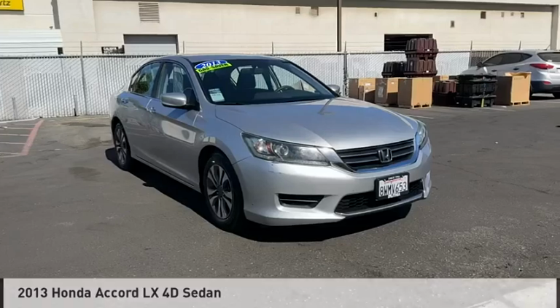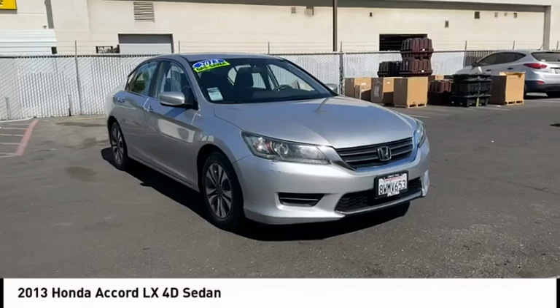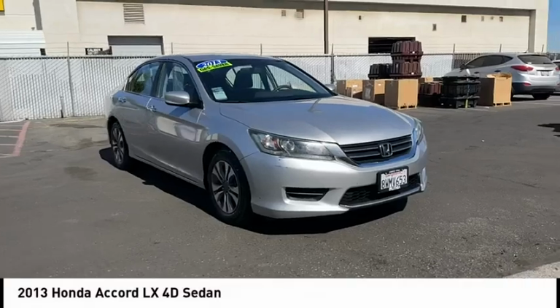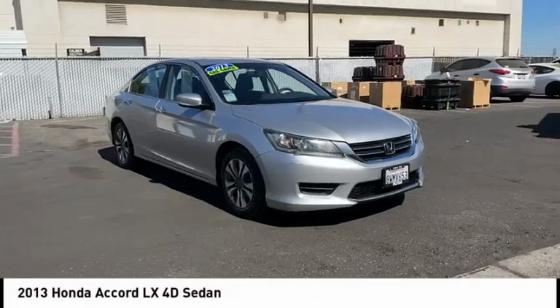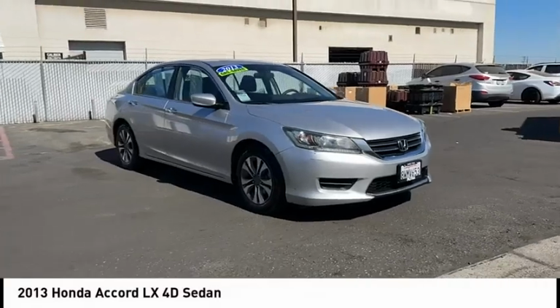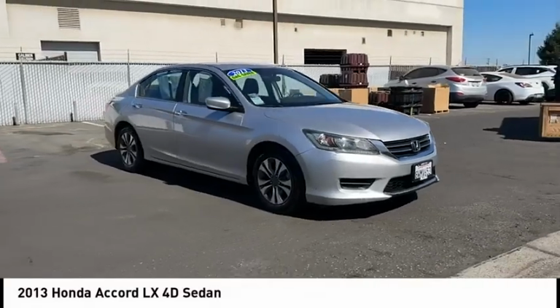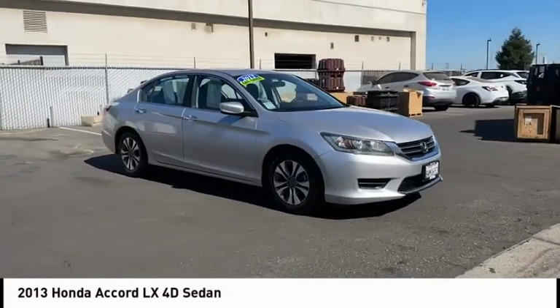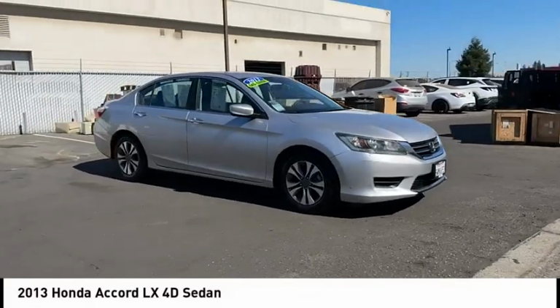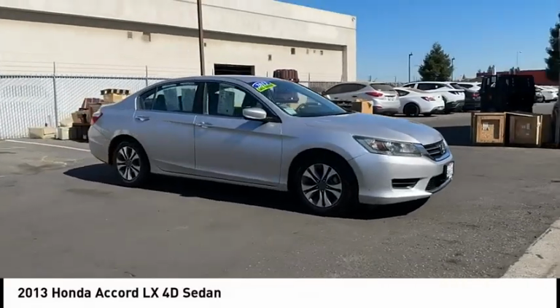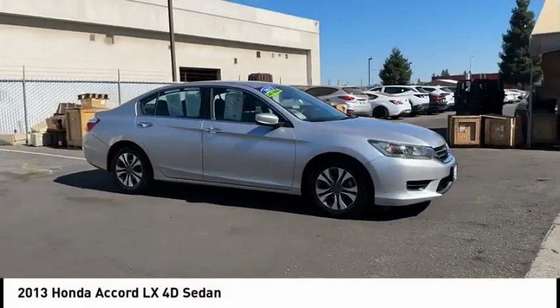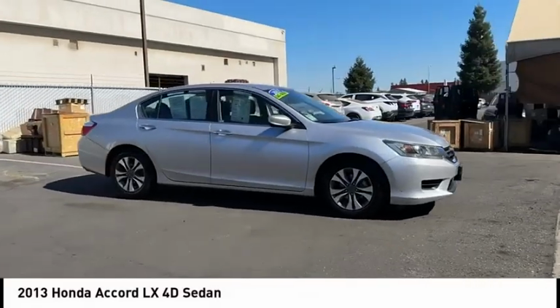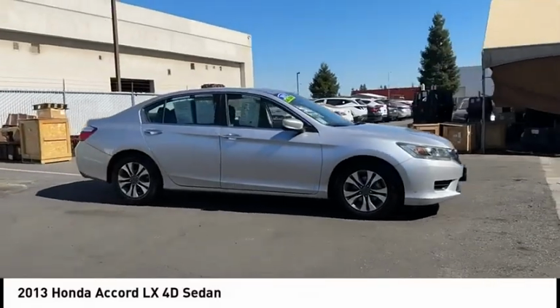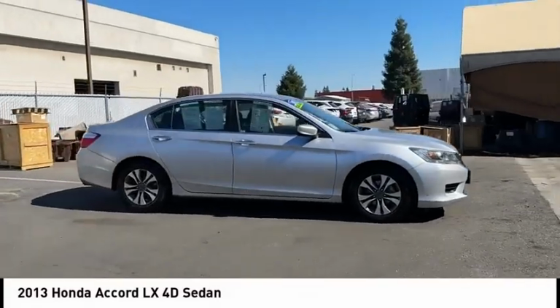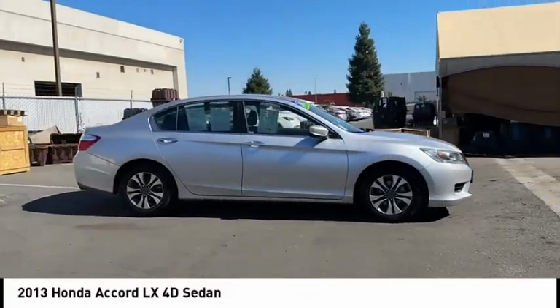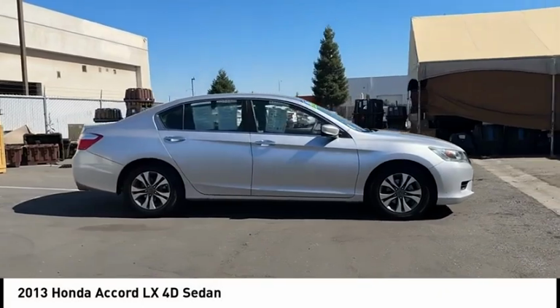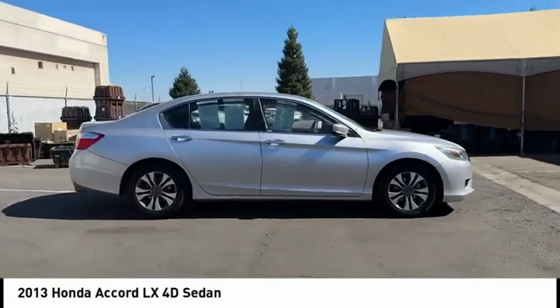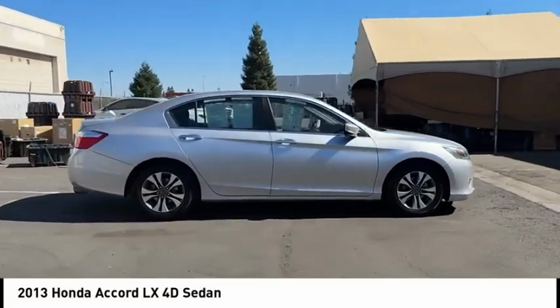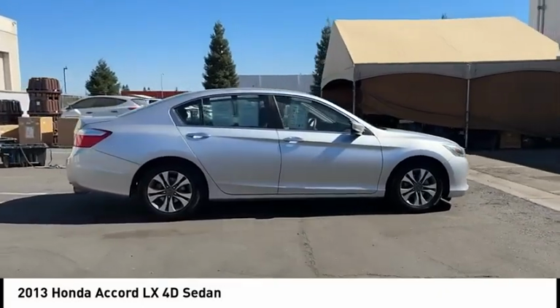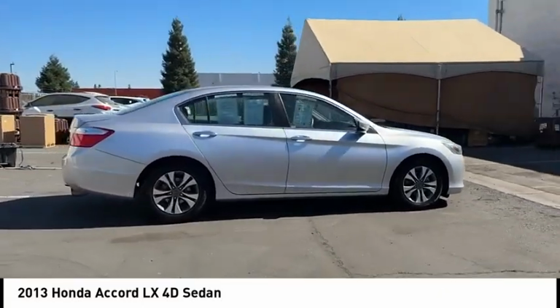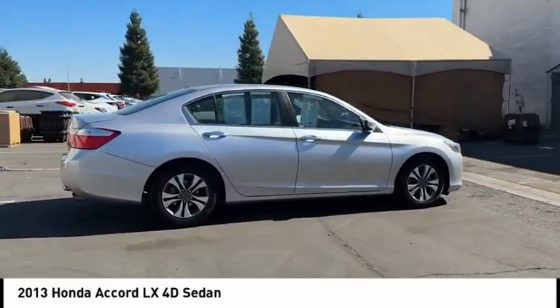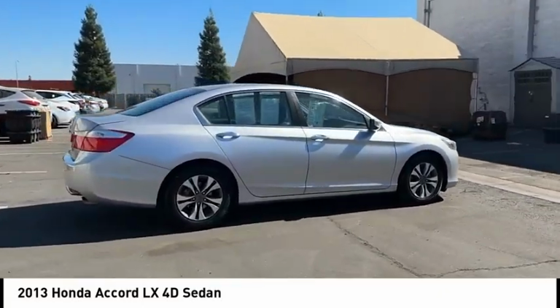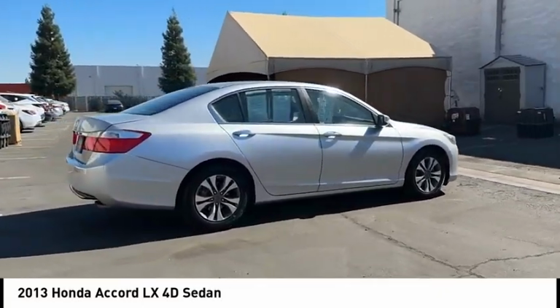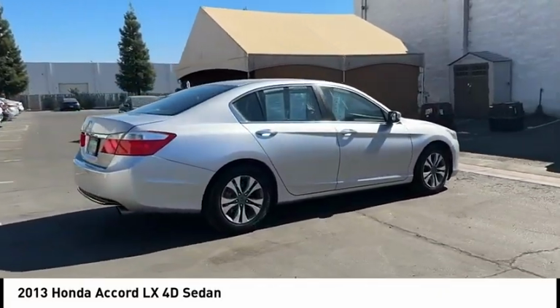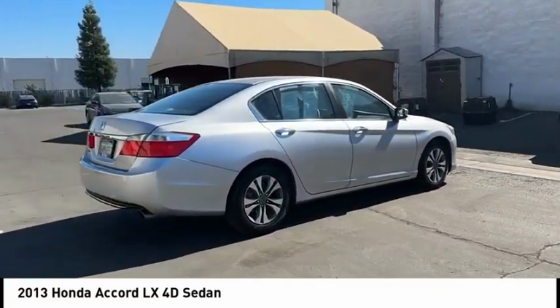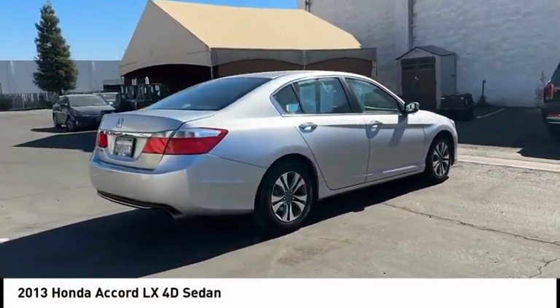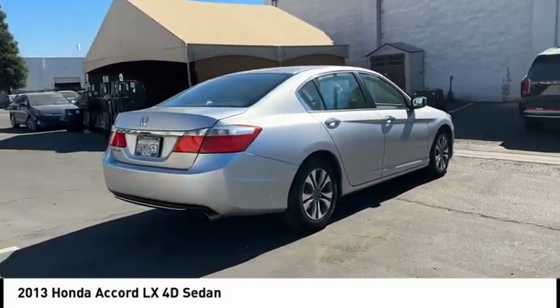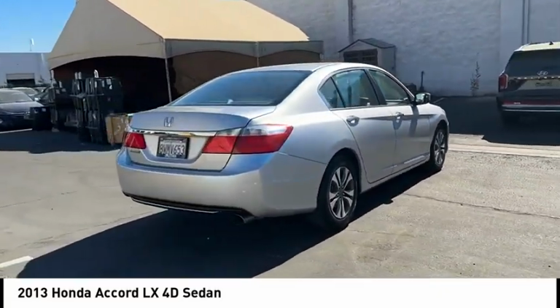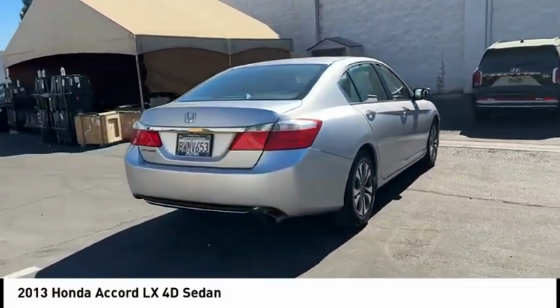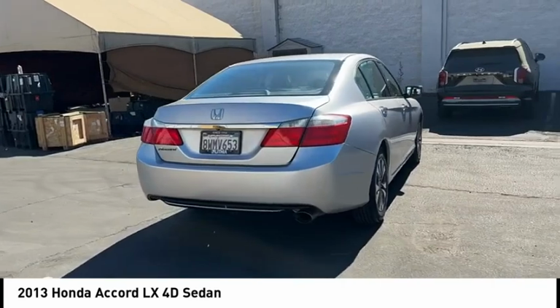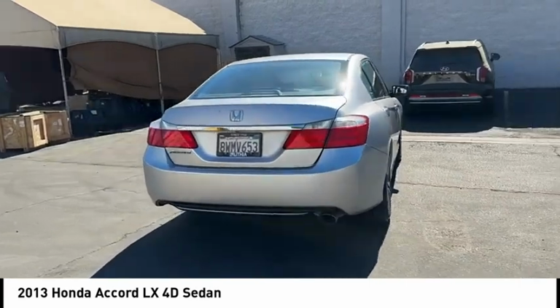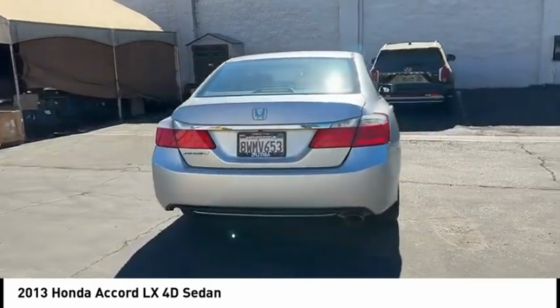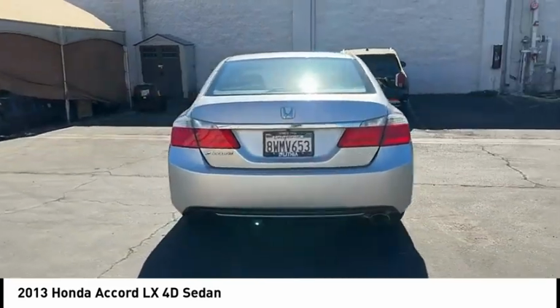Take a ride in the 2013 Accord. Ingeniously simple, yet overflowing with luxury and technological creativity. All that and more in the Accord.